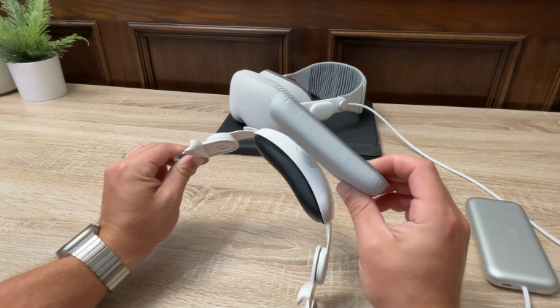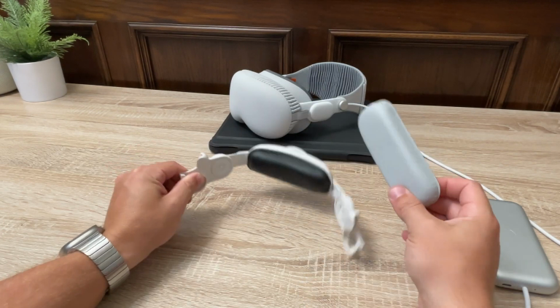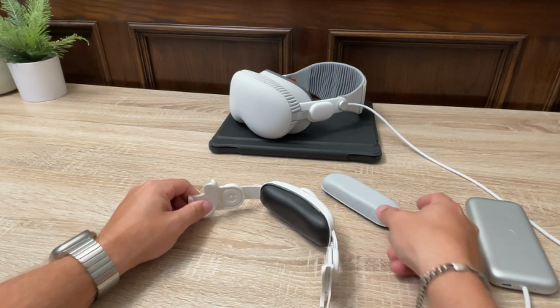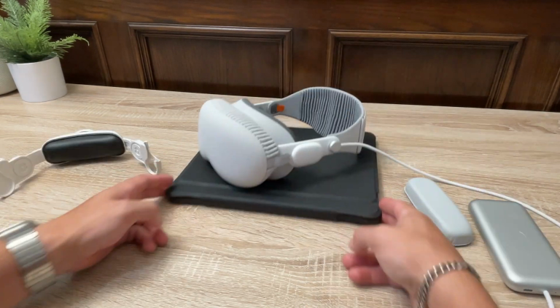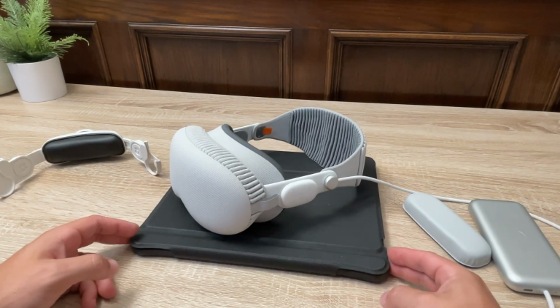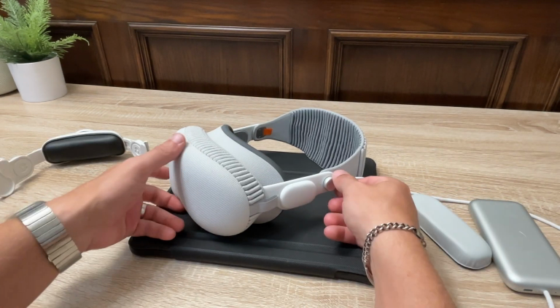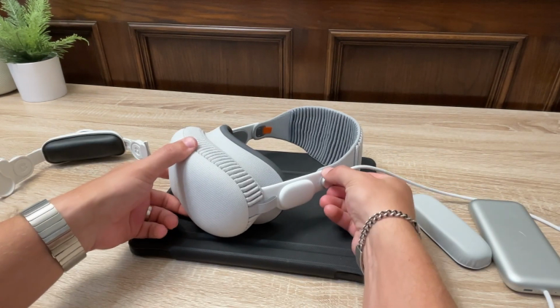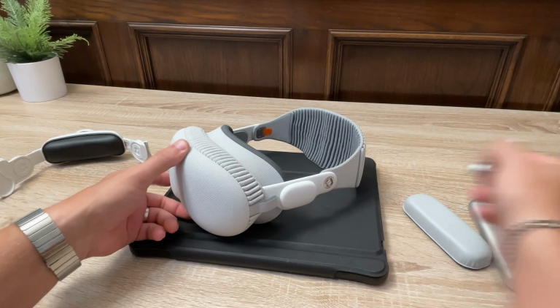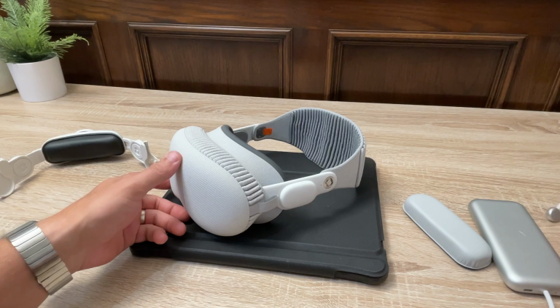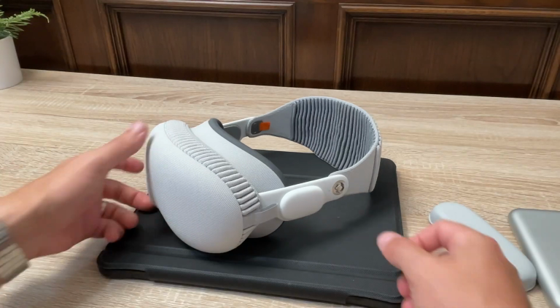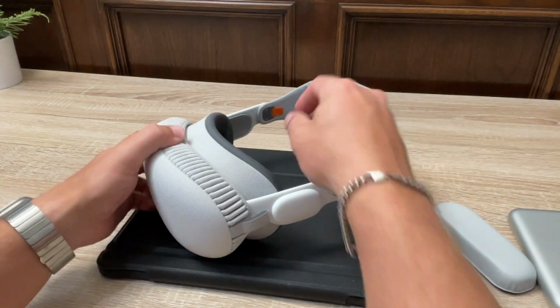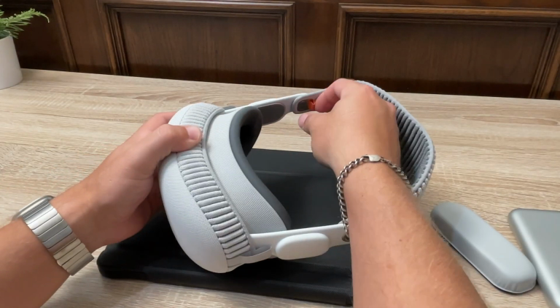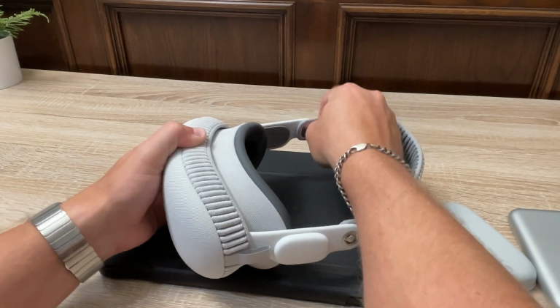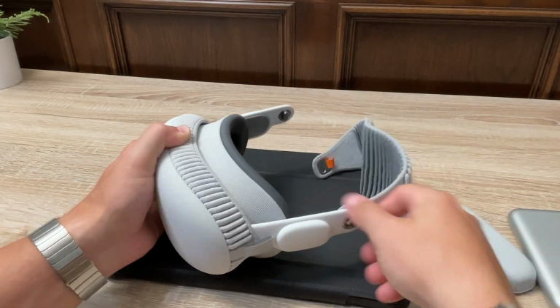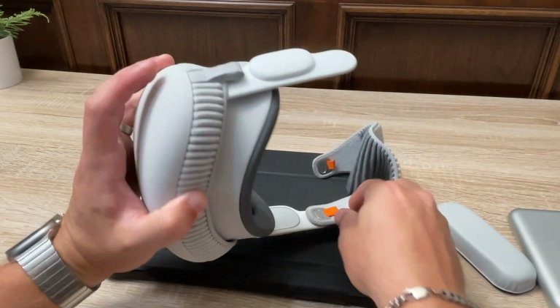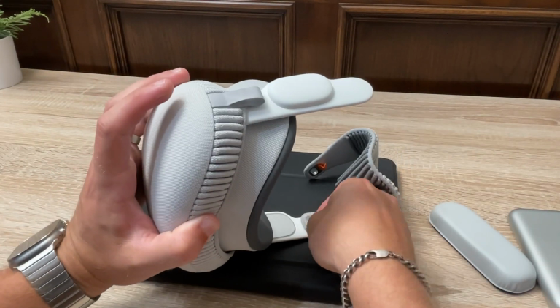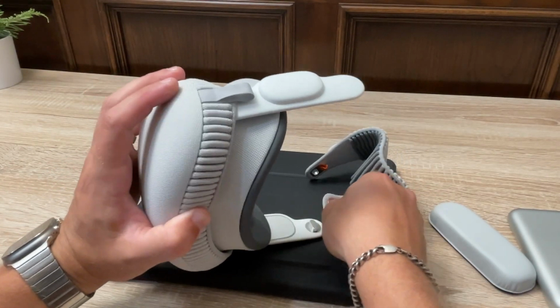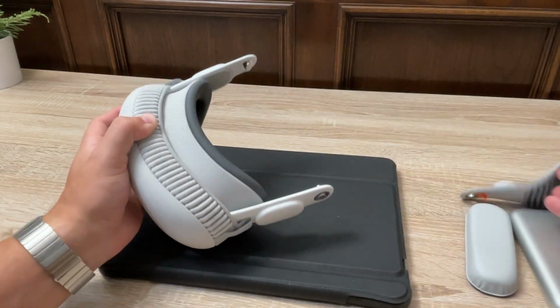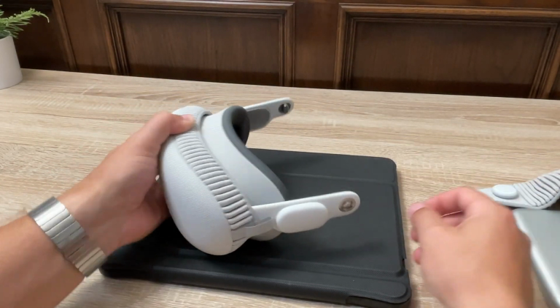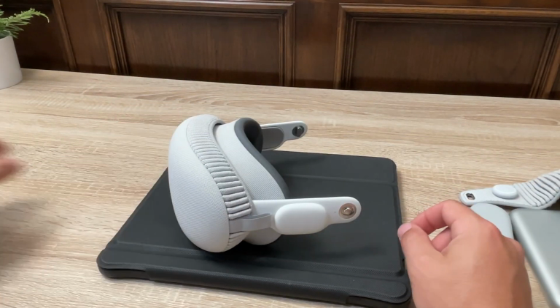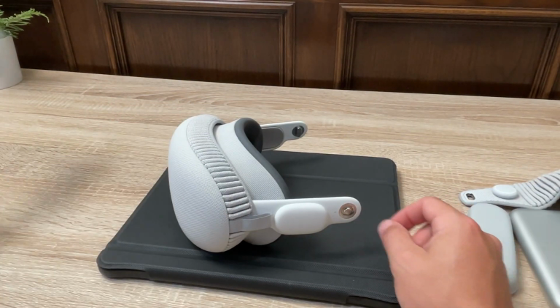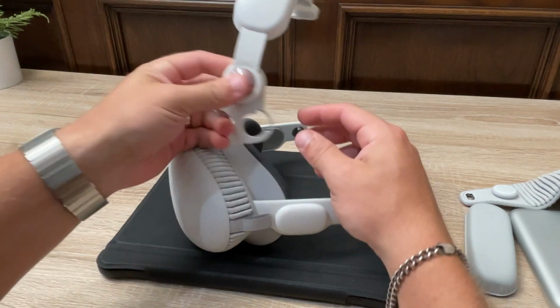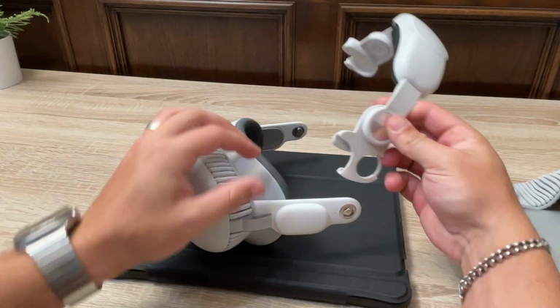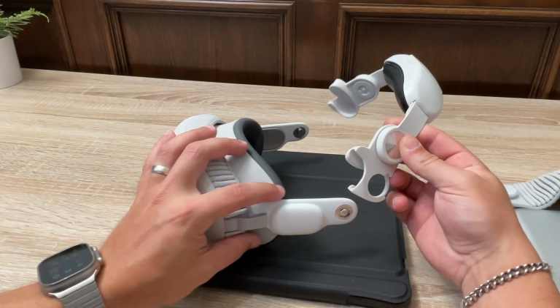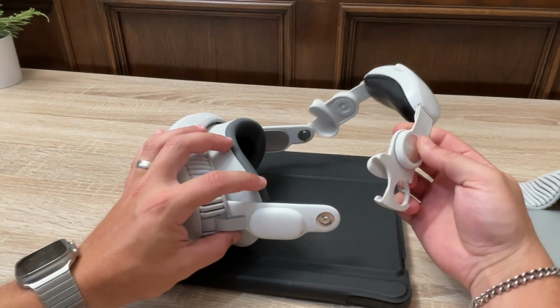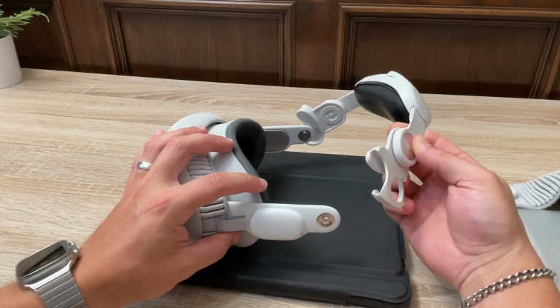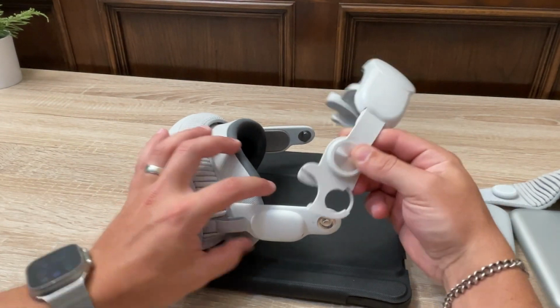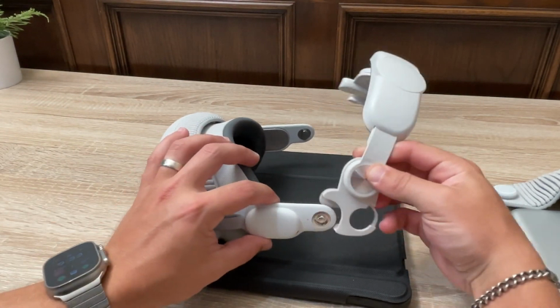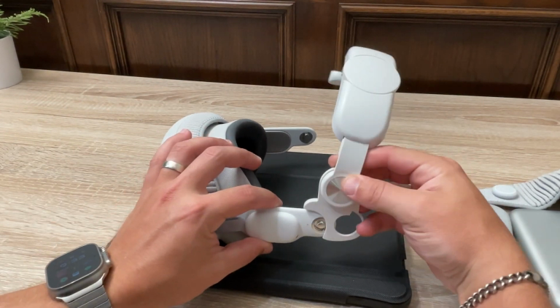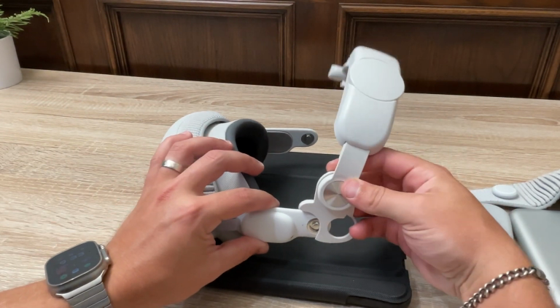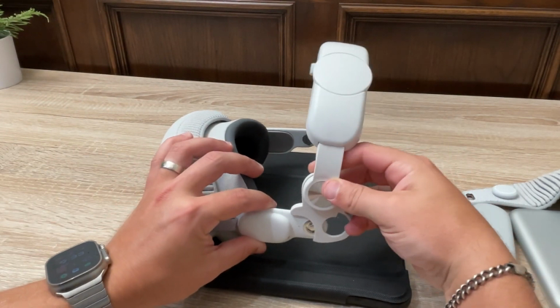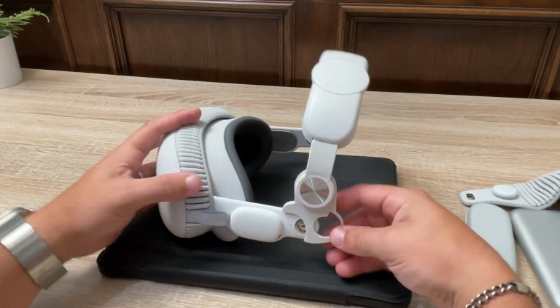All you do is remove the battery cable, remove the solo strap, slip on the corresponding pieces on the audio straps, and reconnect the solo strap and battery. You can adjust the angle and level to your comfort and you're done.